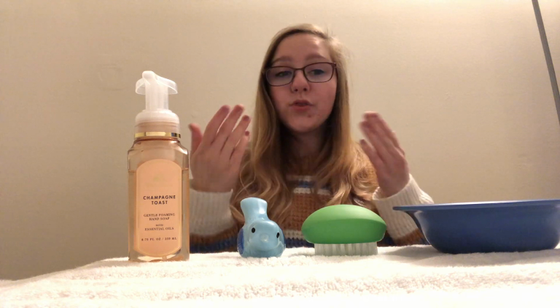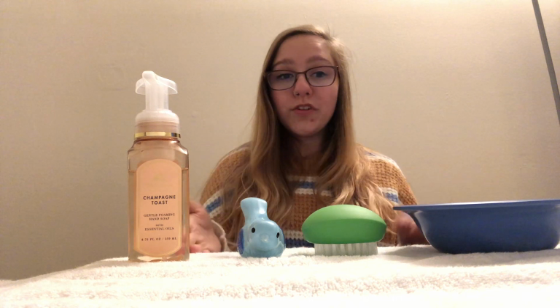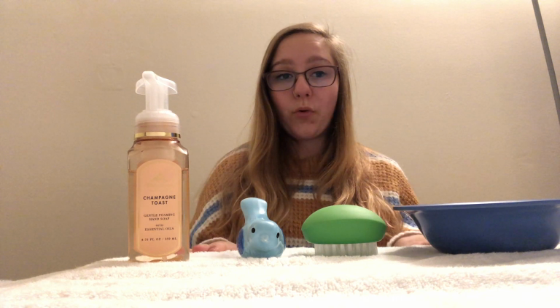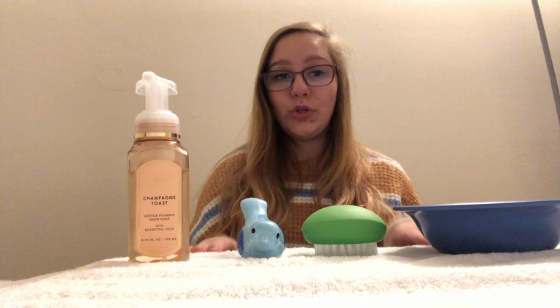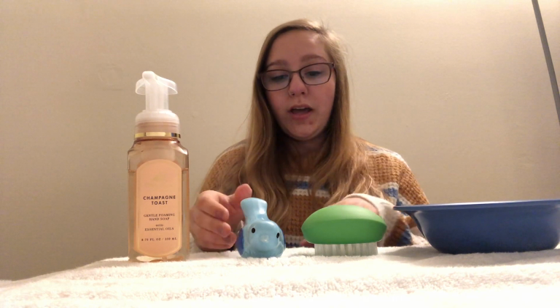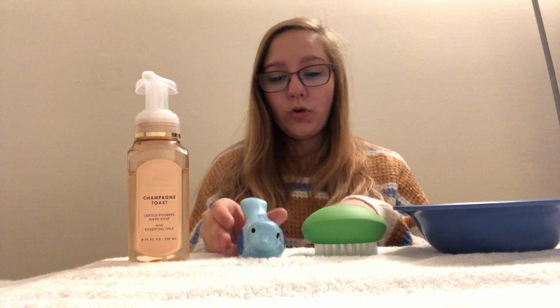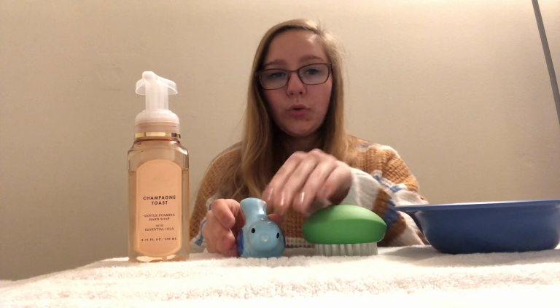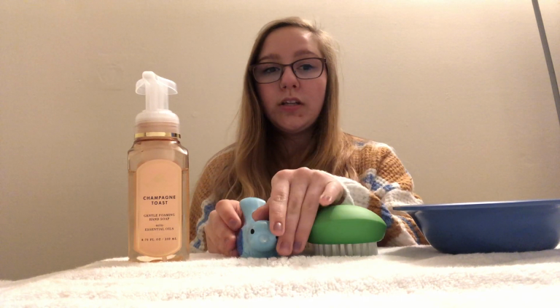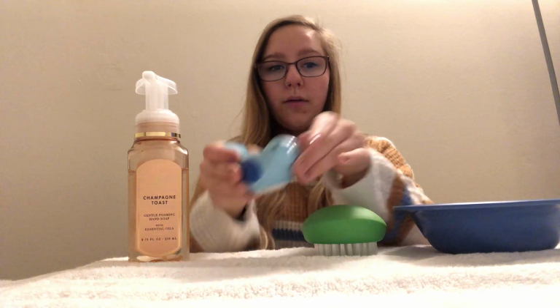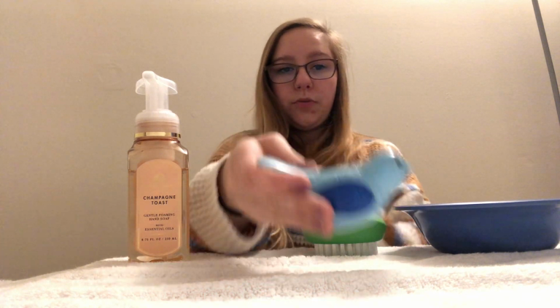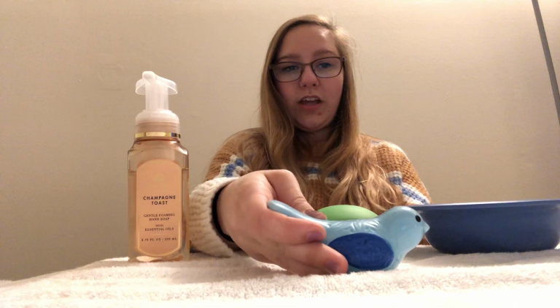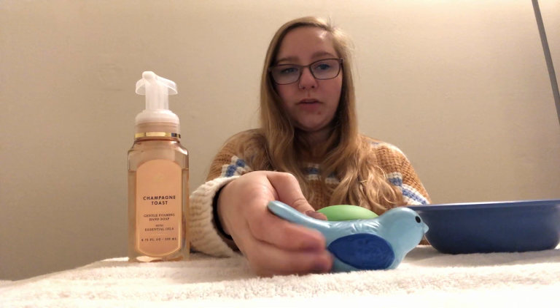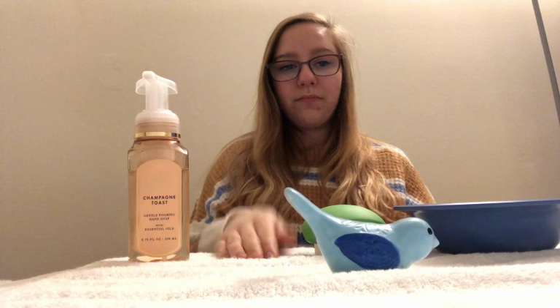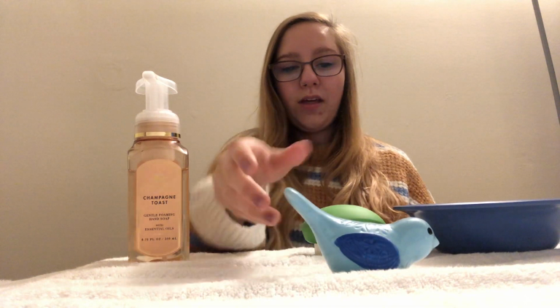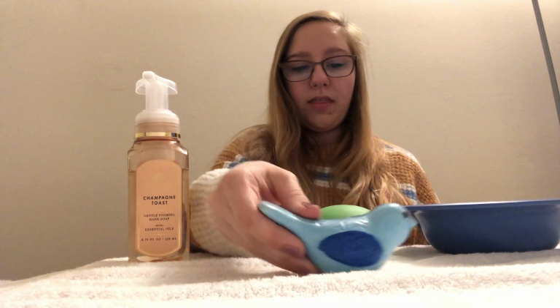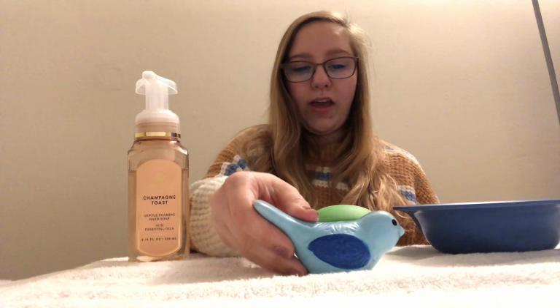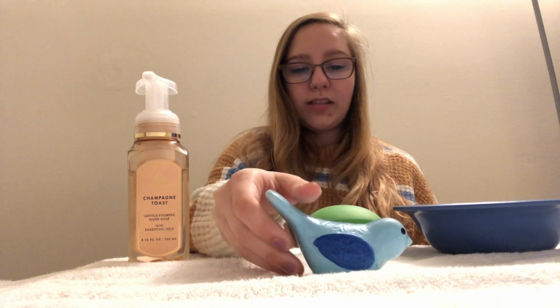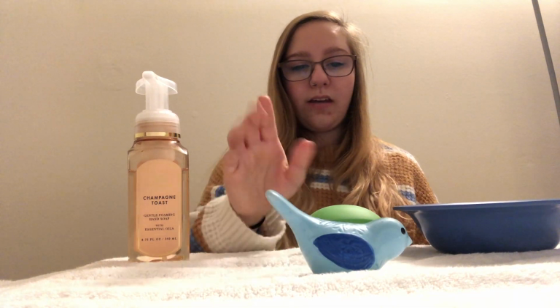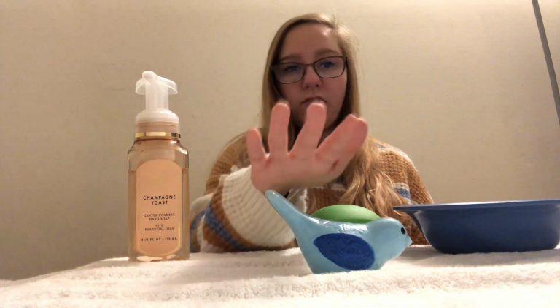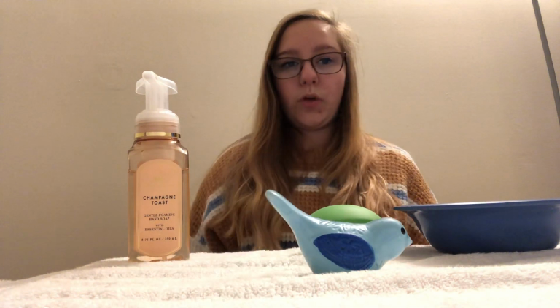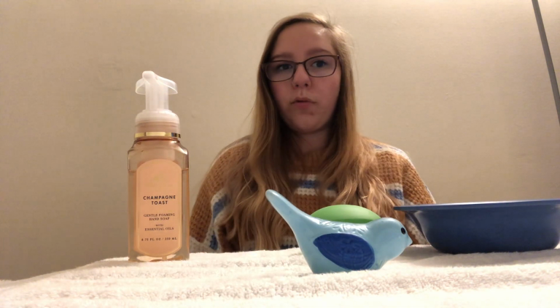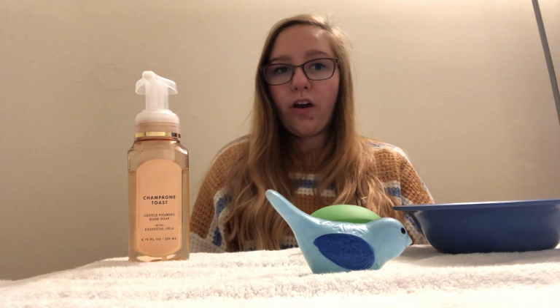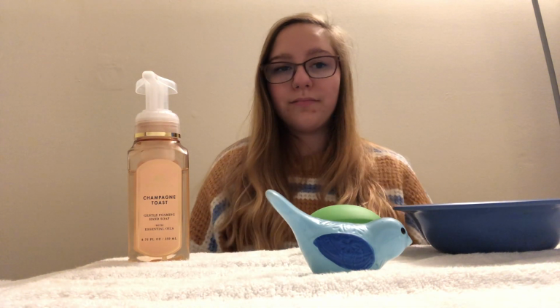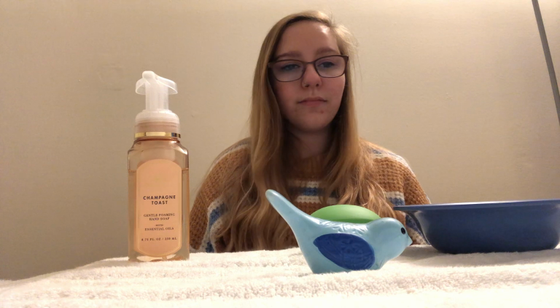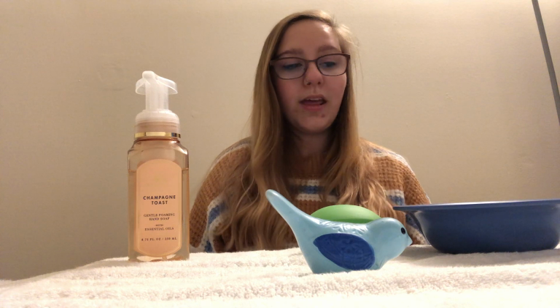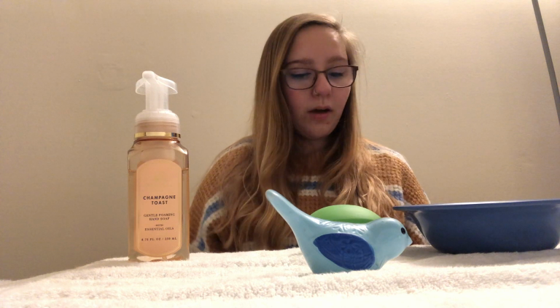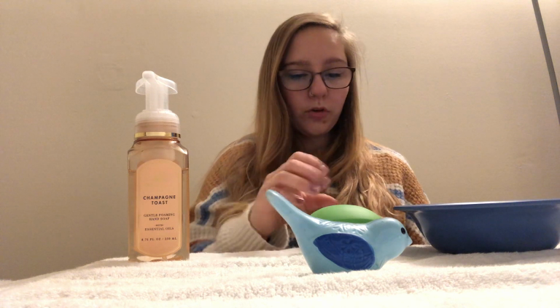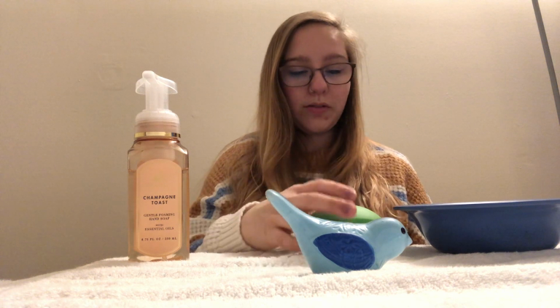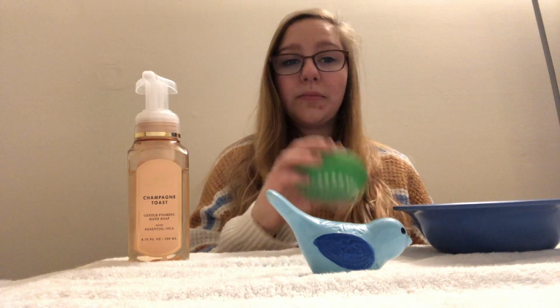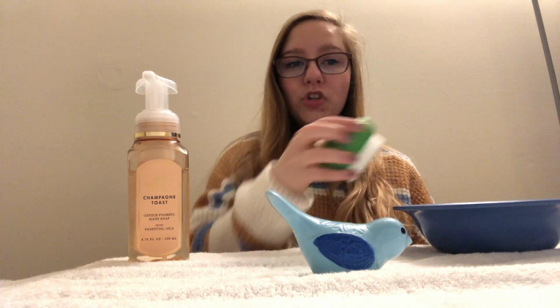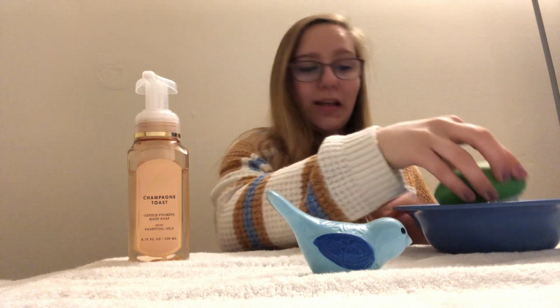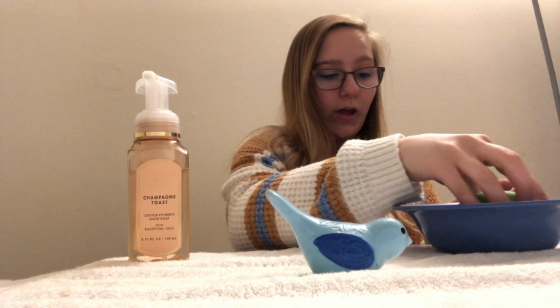So the first thing I'm going to do is I'm going to take my object and put it right here in the middle, so I can see that this is what I'm going to be working on. Now I'm going to take my scrub brush and get it wet.